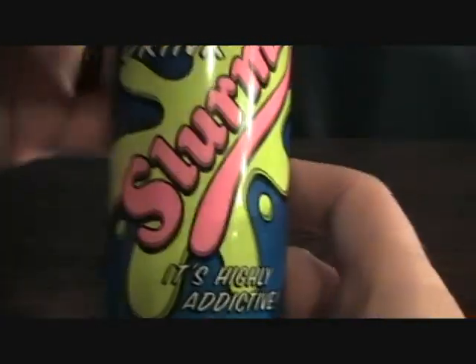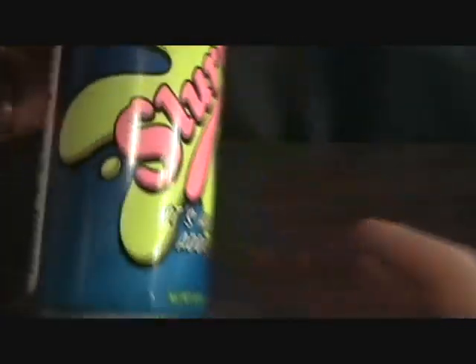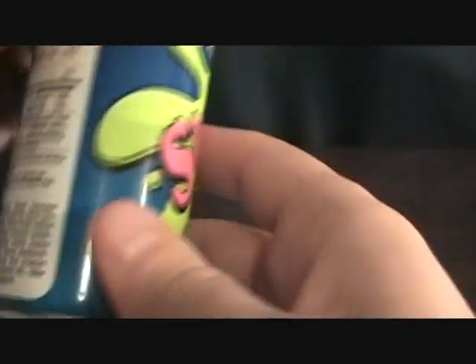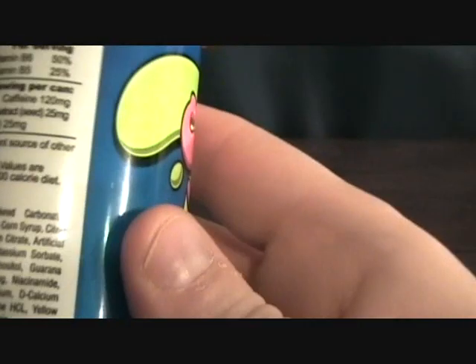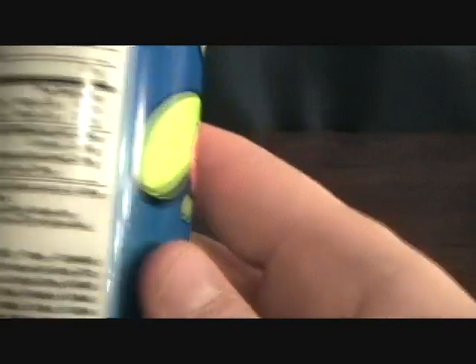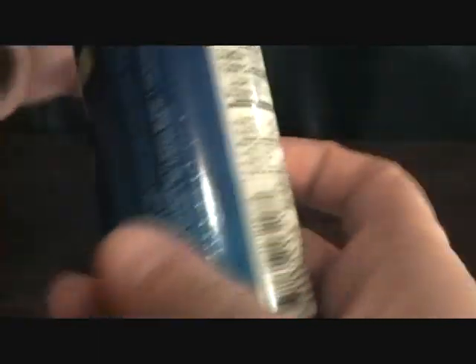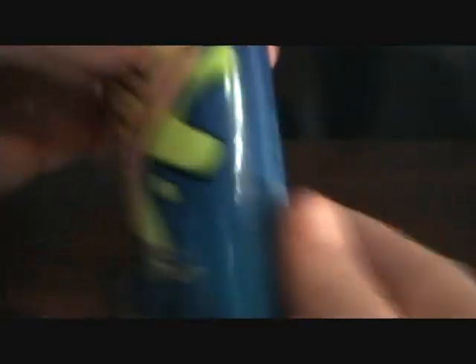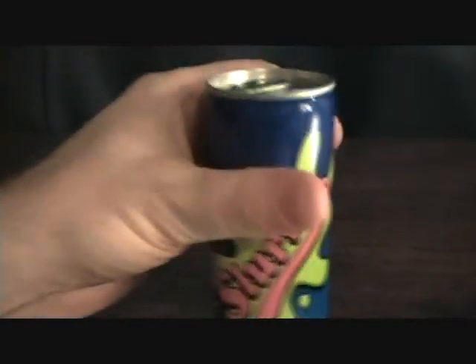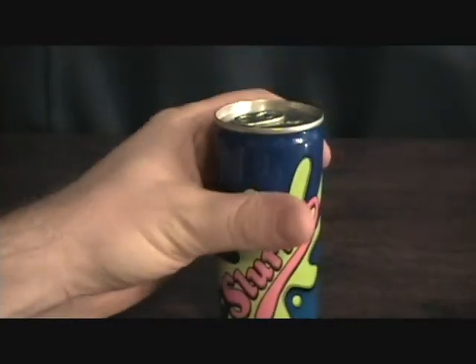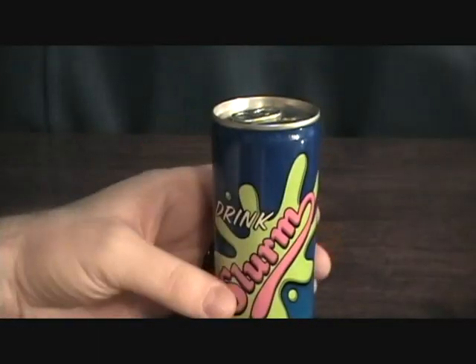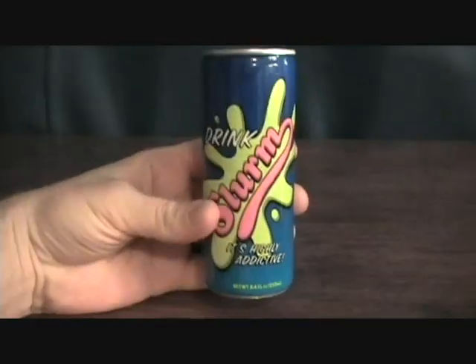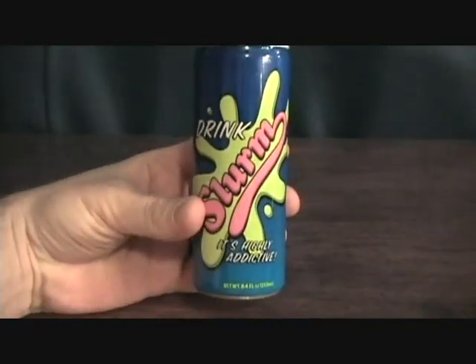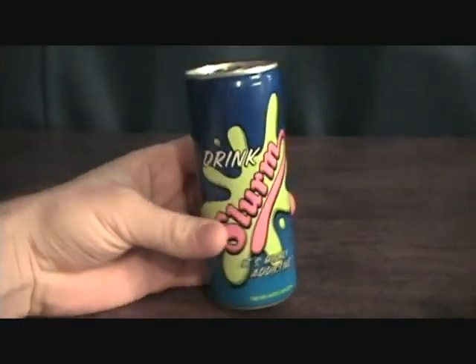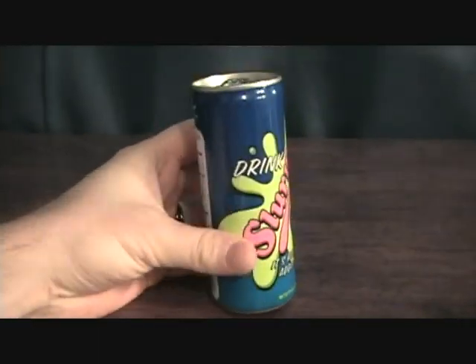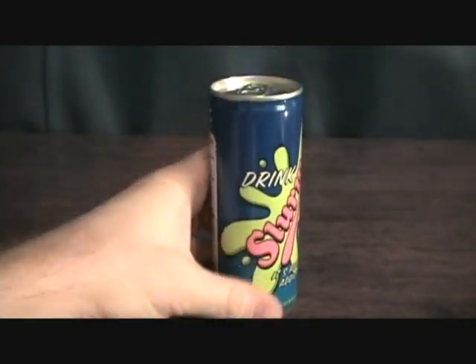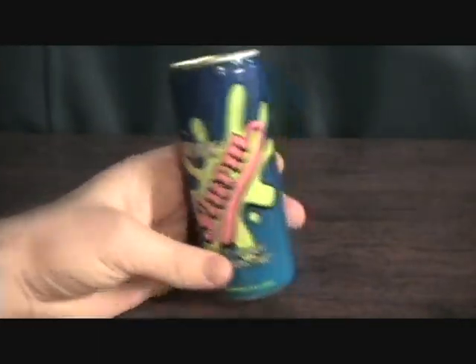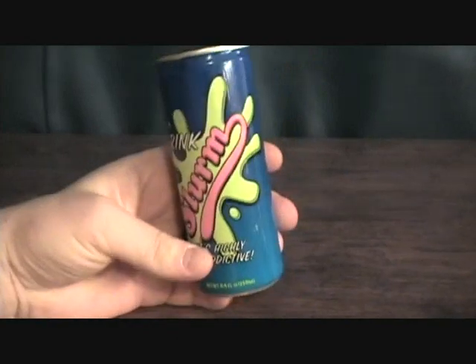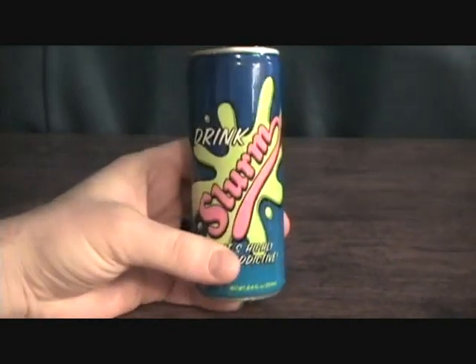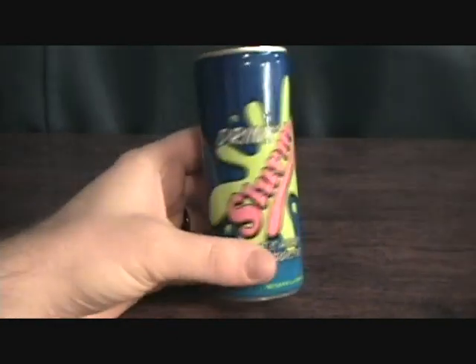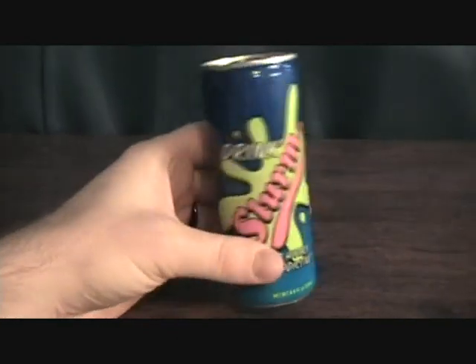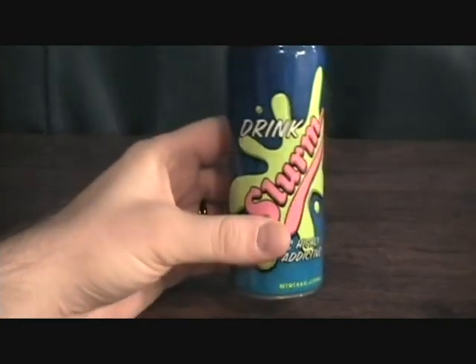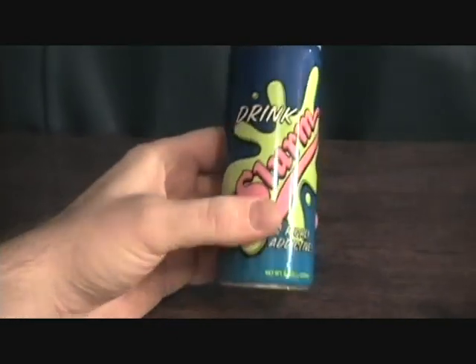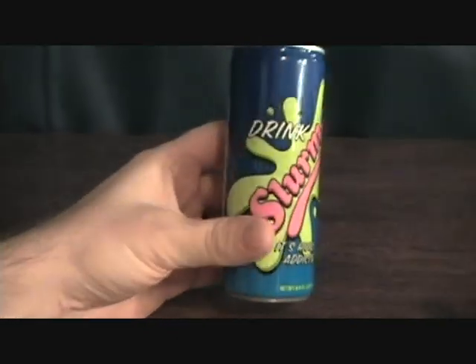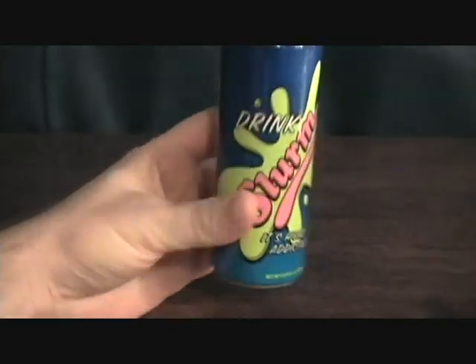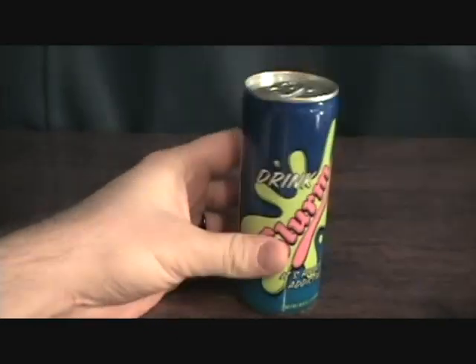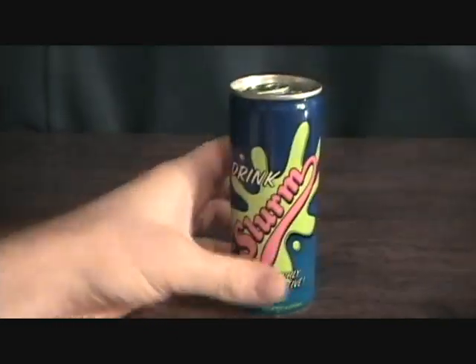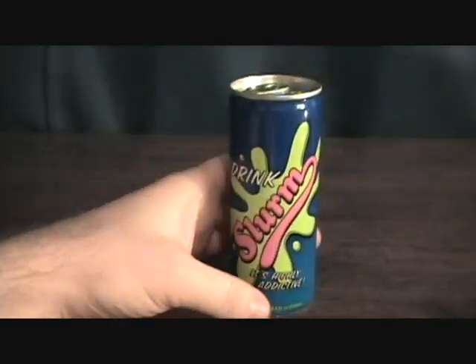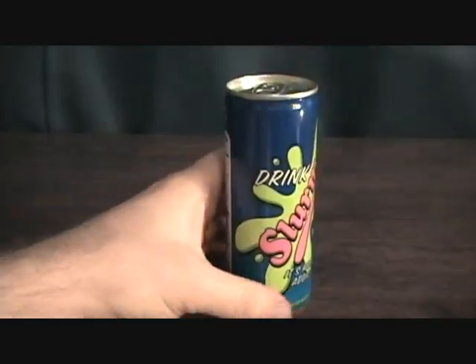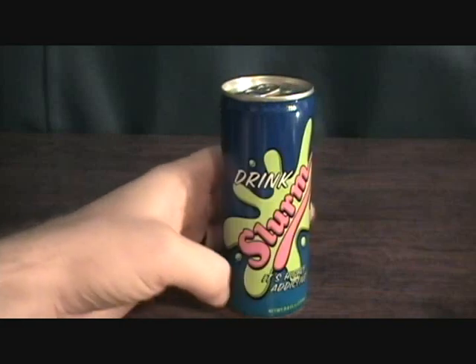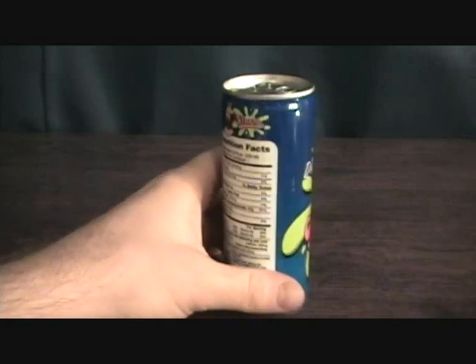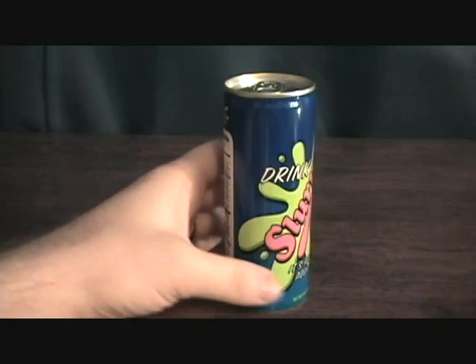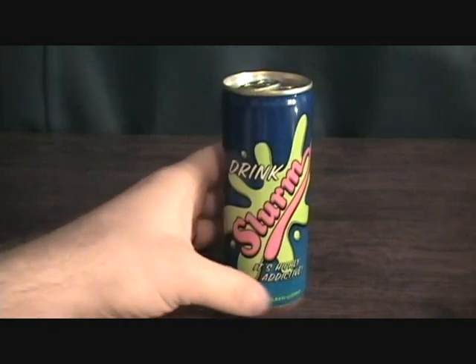I just thought that would be a pretty cool little collector piece, especially if you like Futurama — cause Futurama rocks. Anybody who doesn't like Futurama will suck.